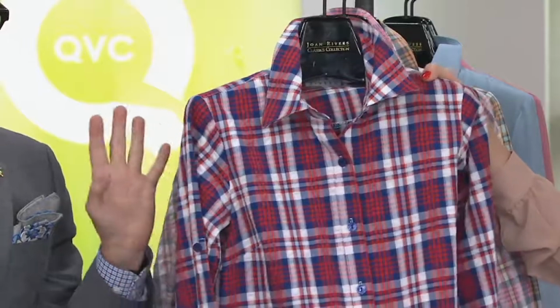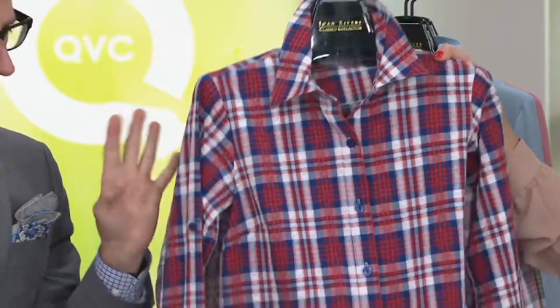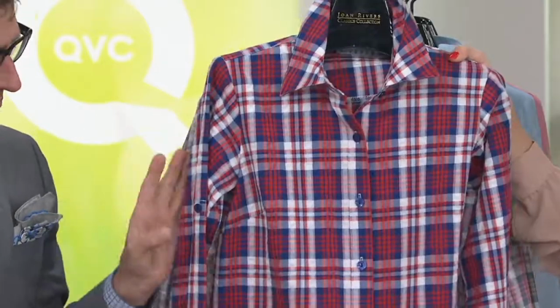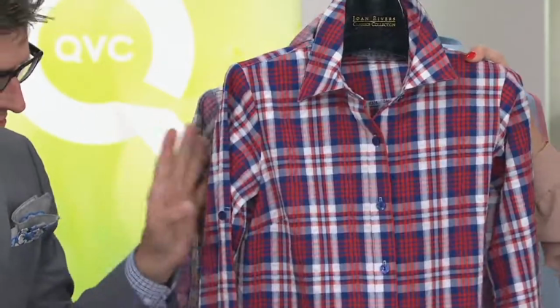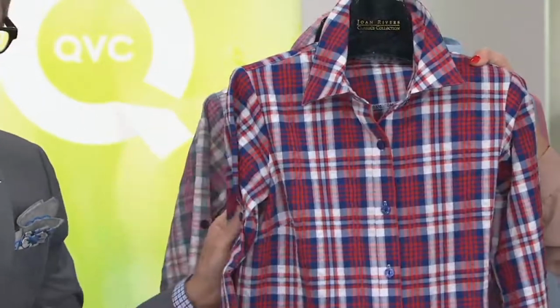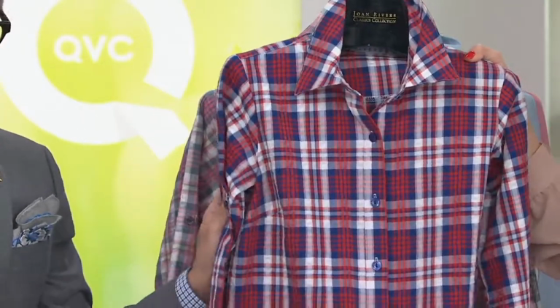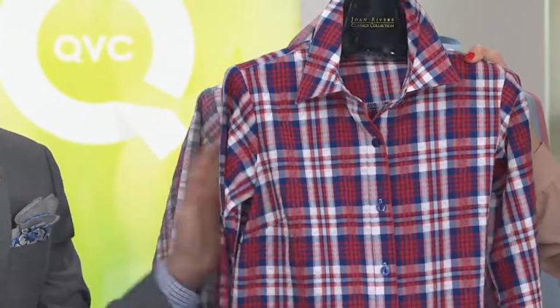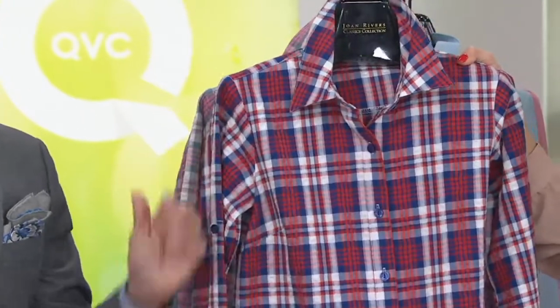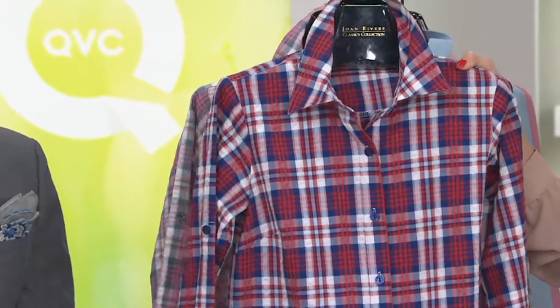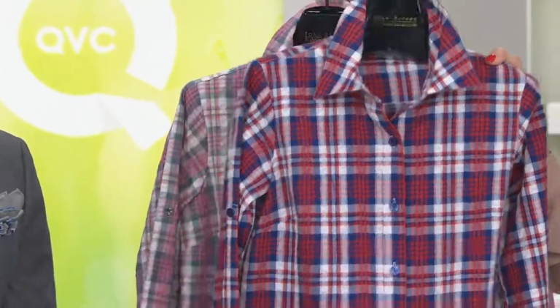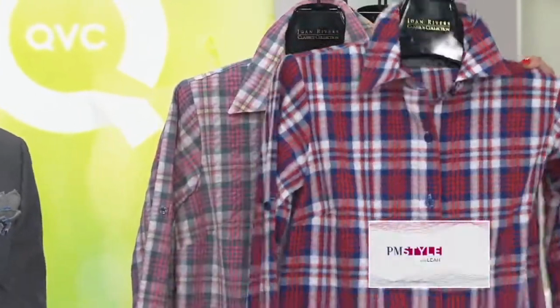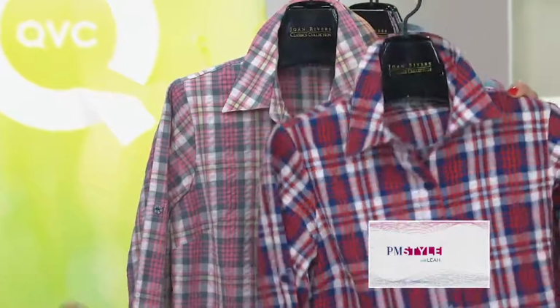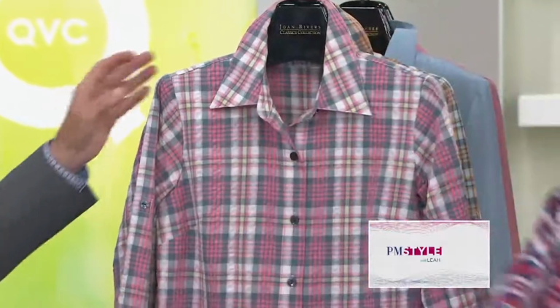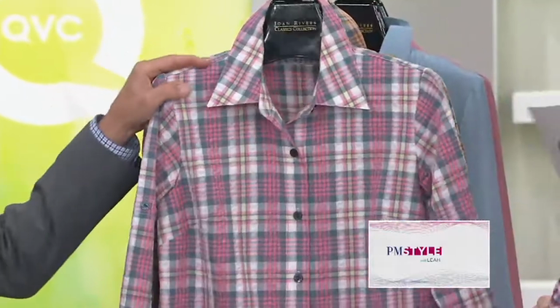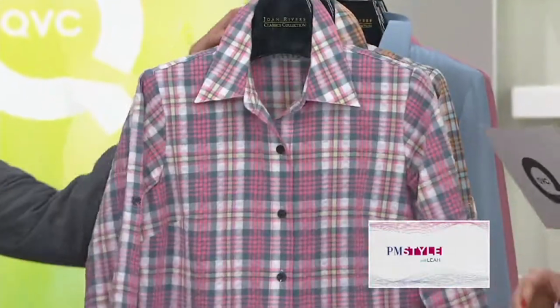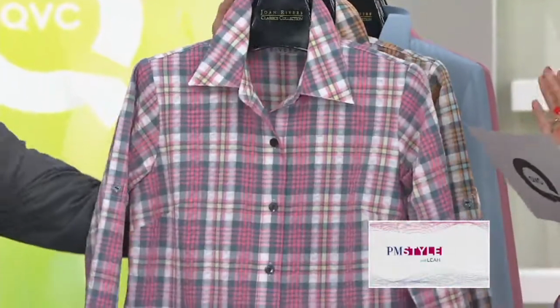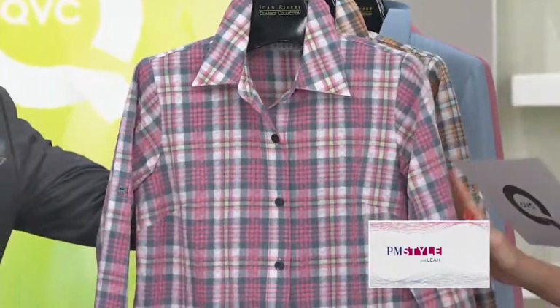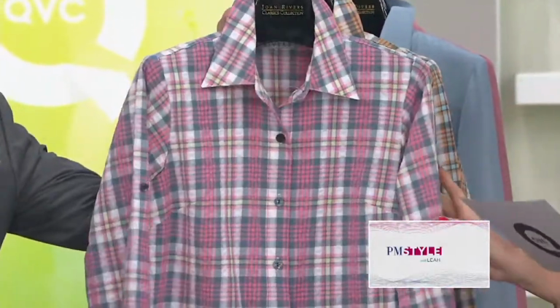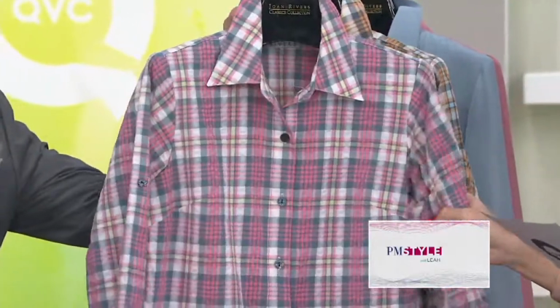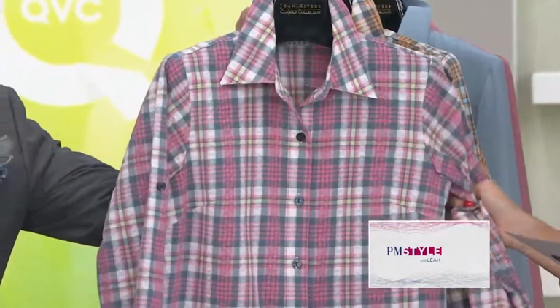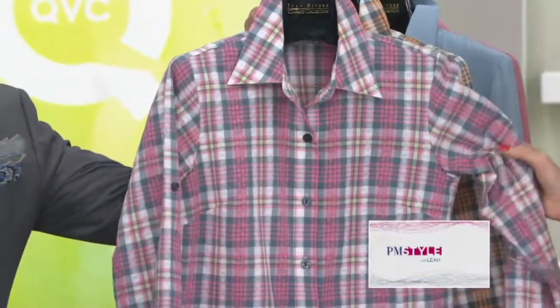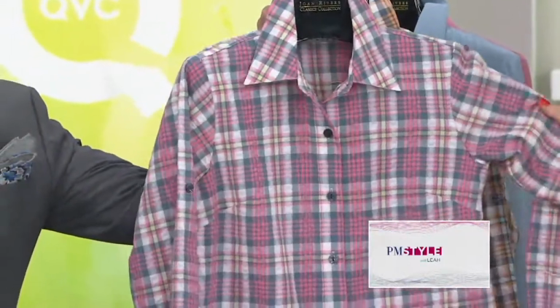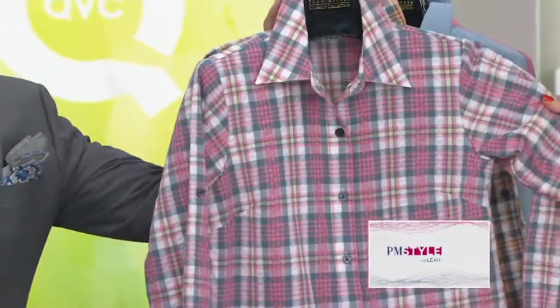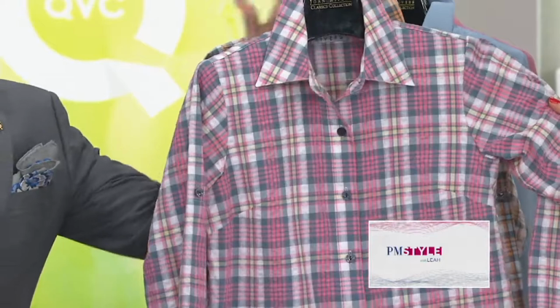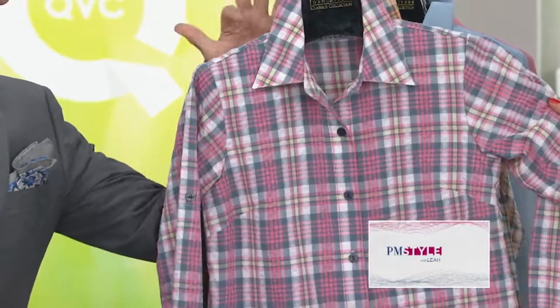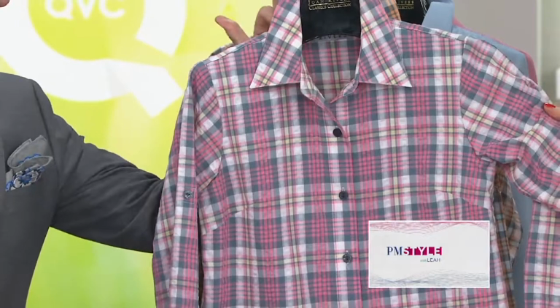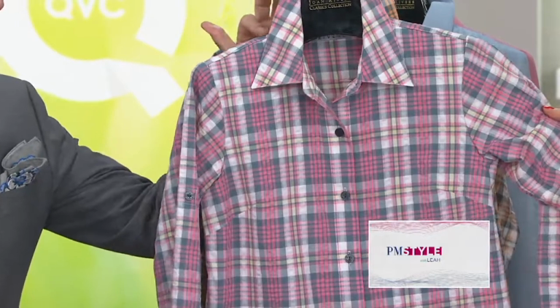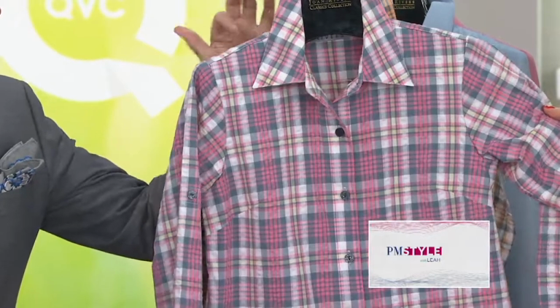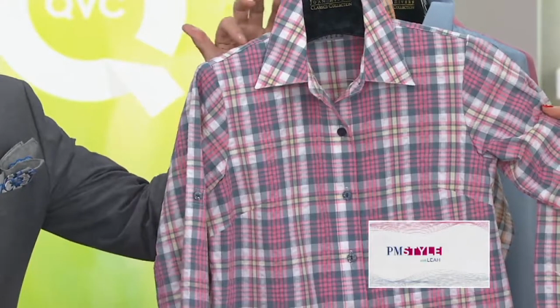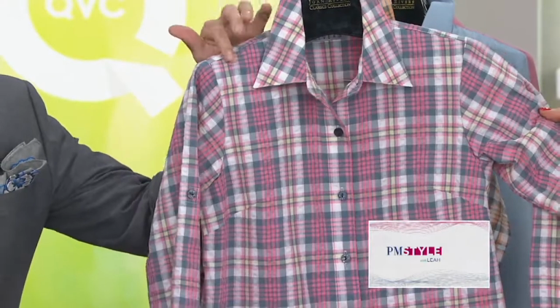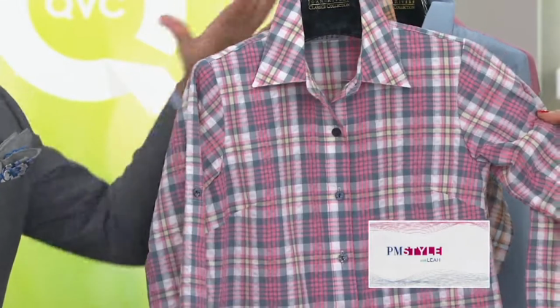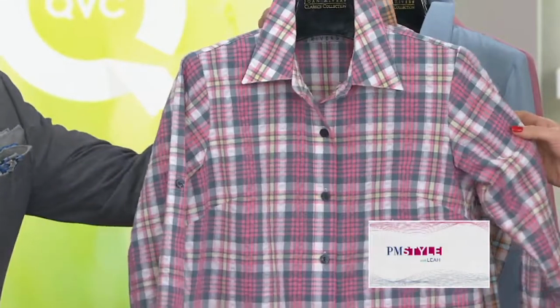With that beautiful seersucker pucker, which I think is so fresh and gorgeous. Obsessed. Then we have your melon and charcoal — and this is the pink and gray that Melissa is wearing.